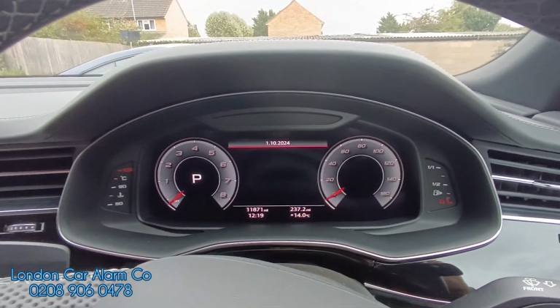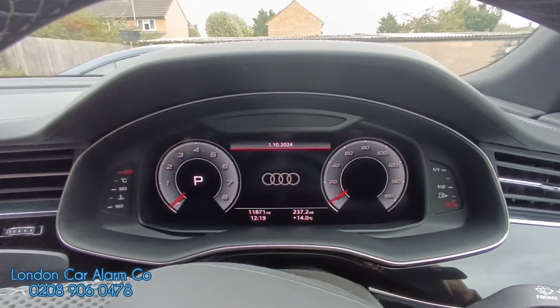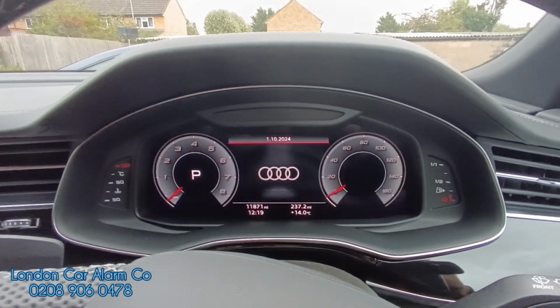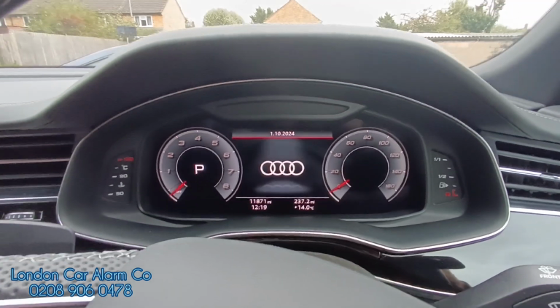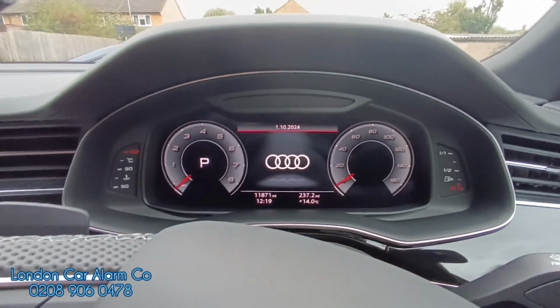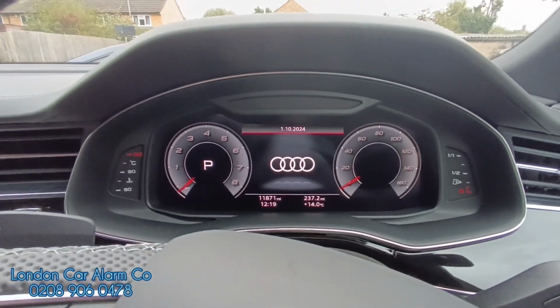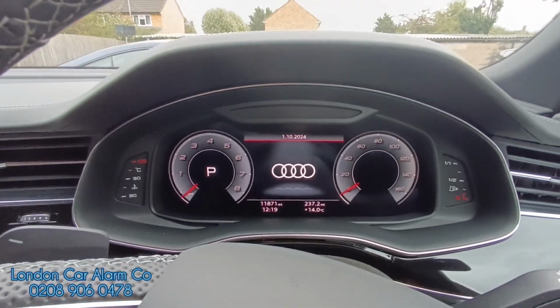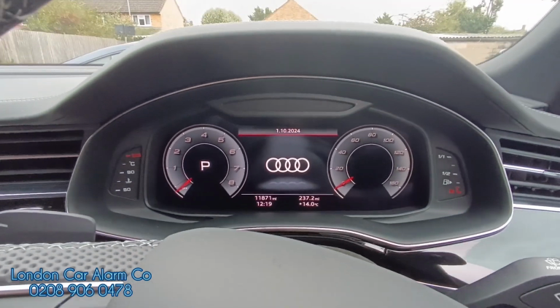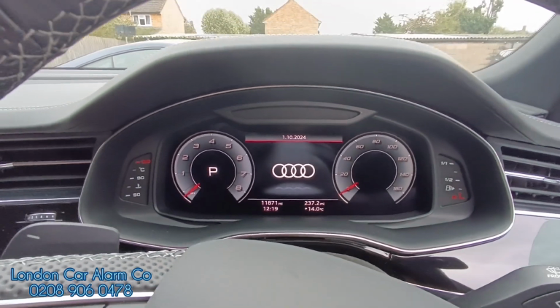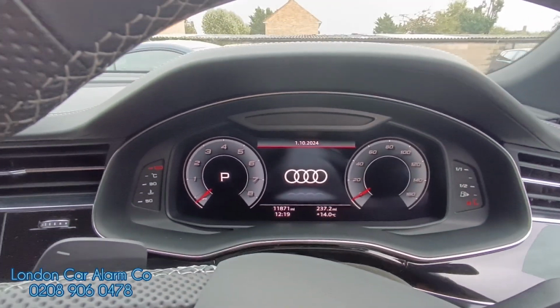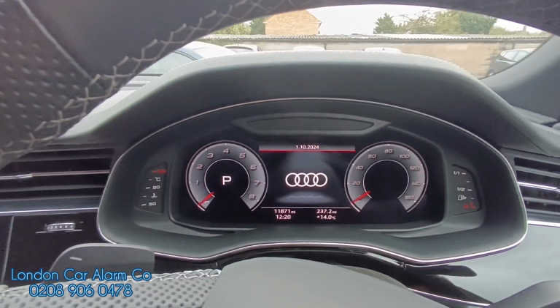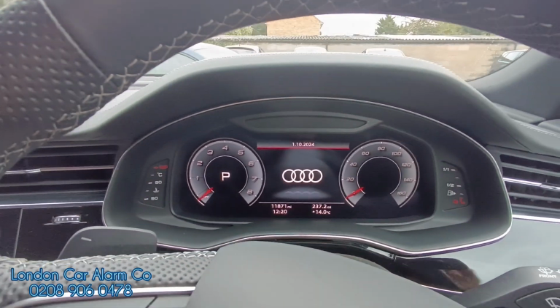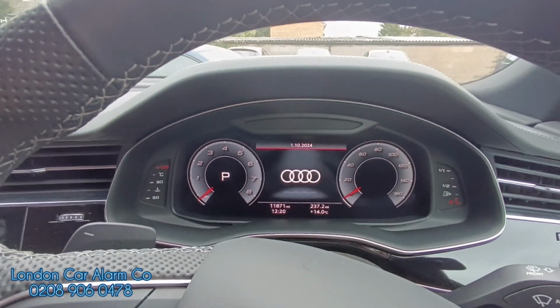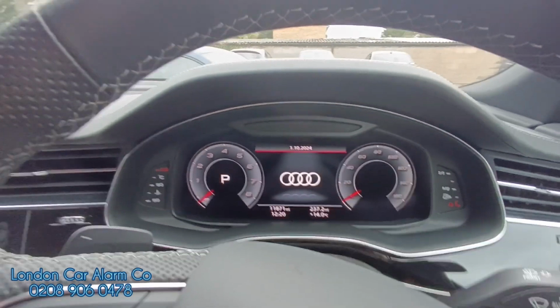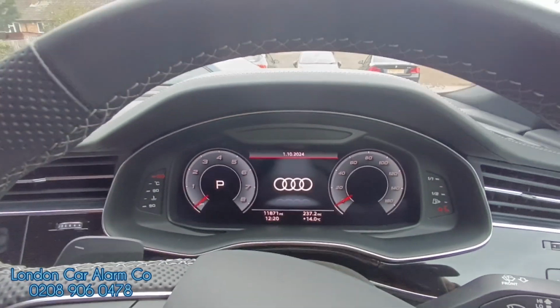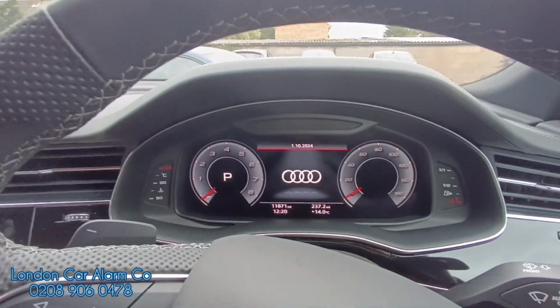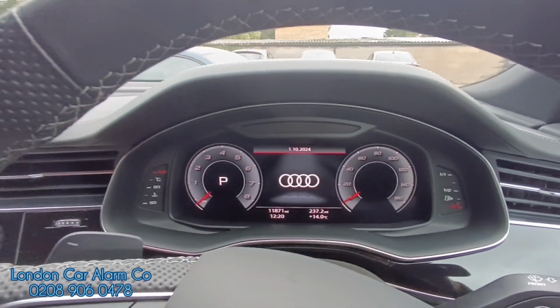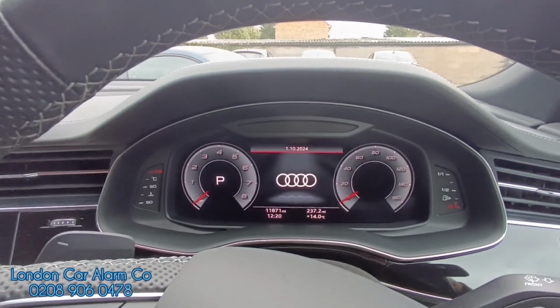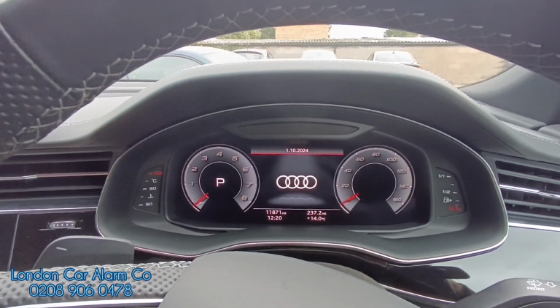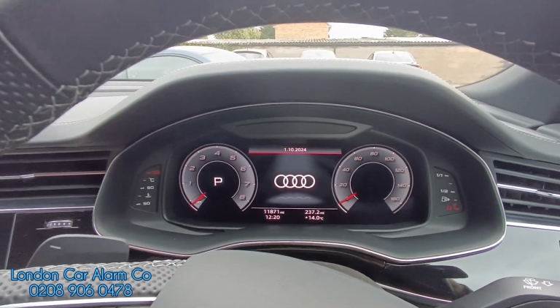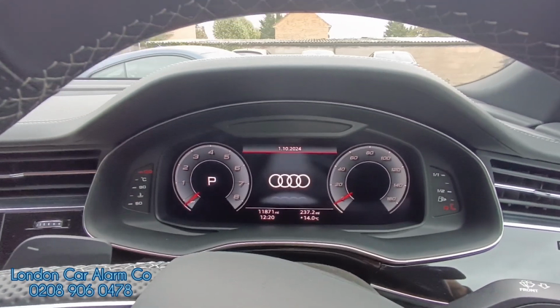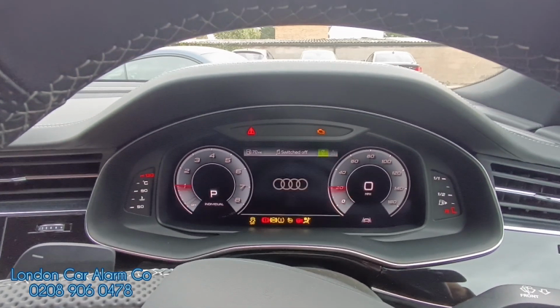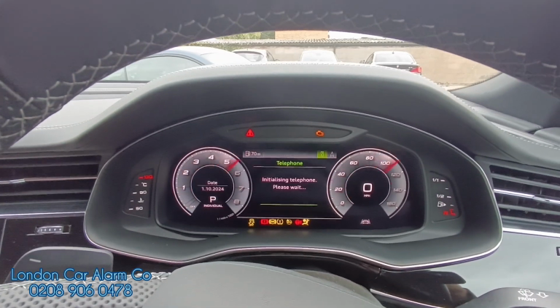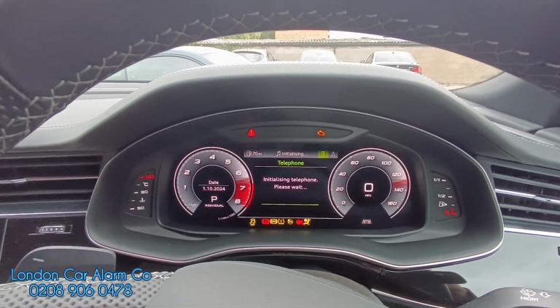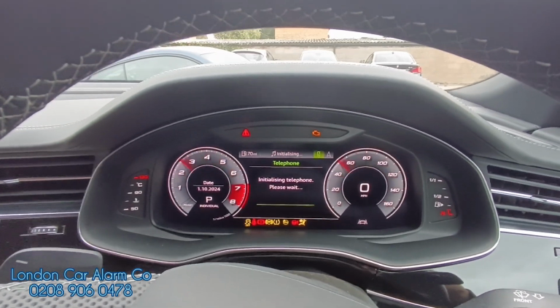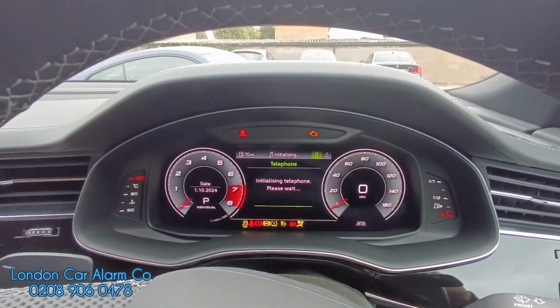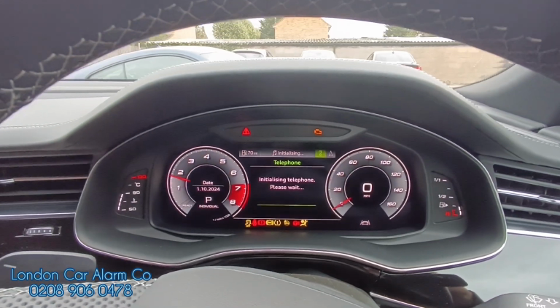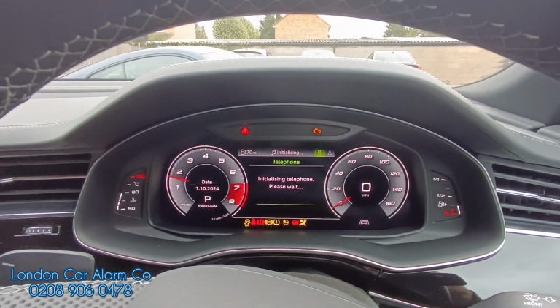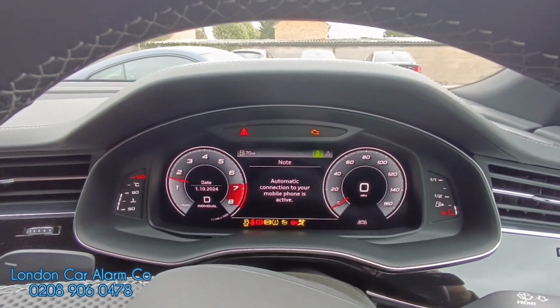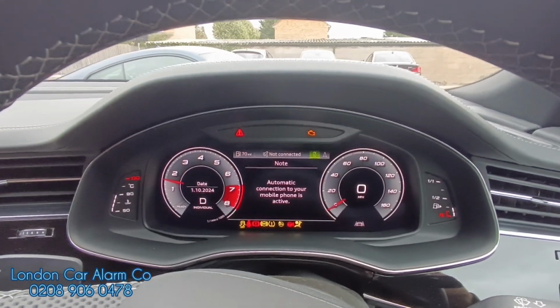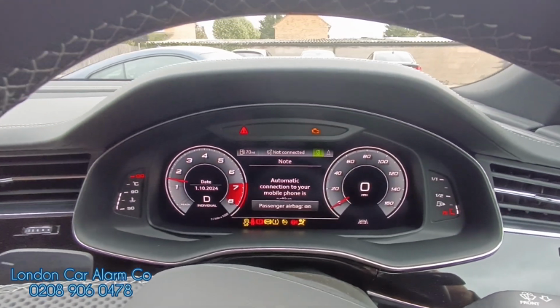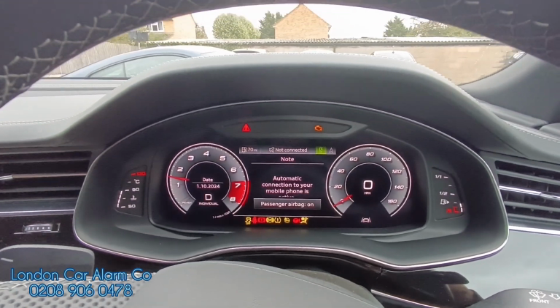Now if I open the door — open the door — give it a start, place into gear — vehicle remains running.